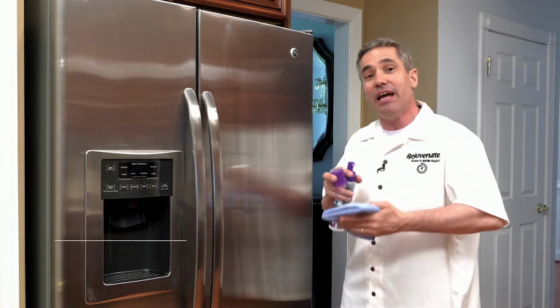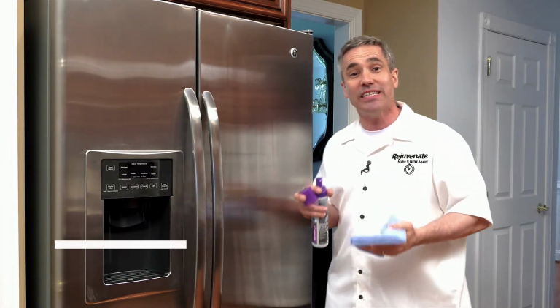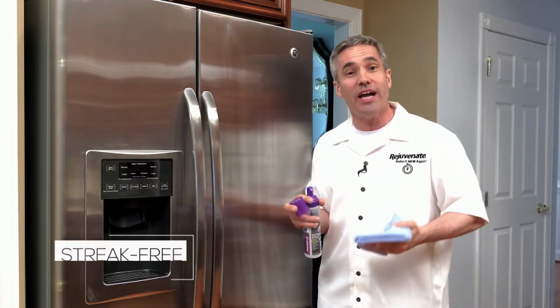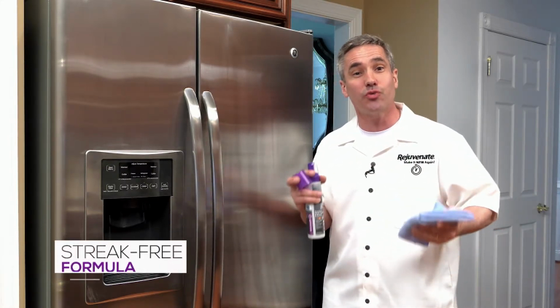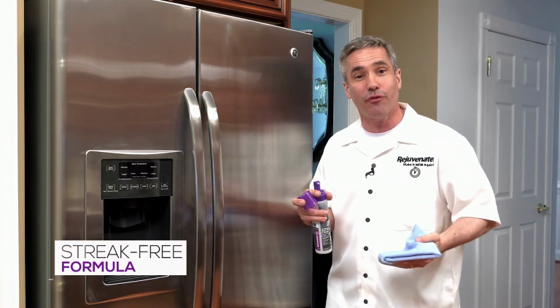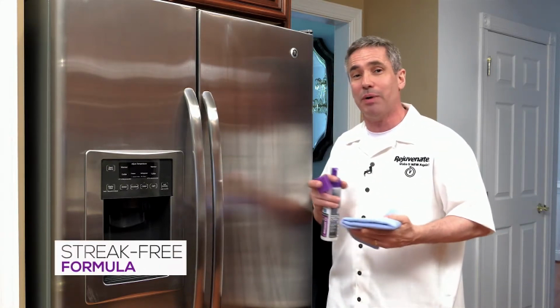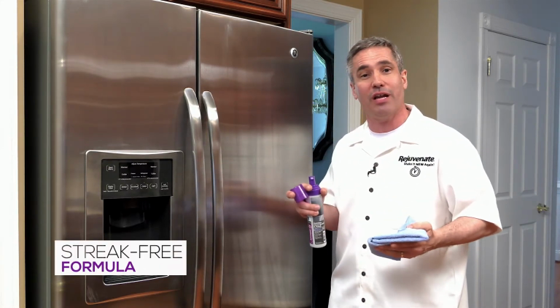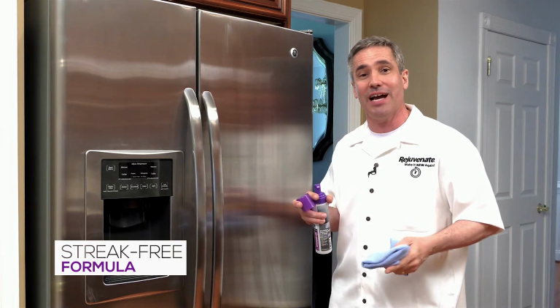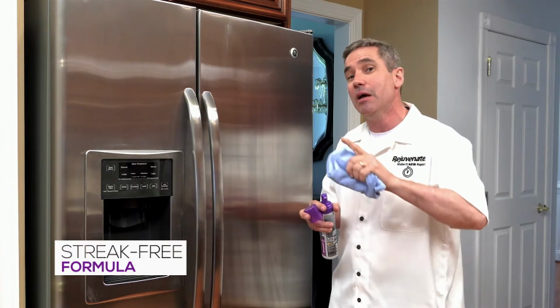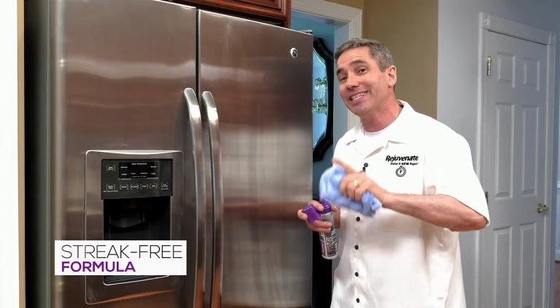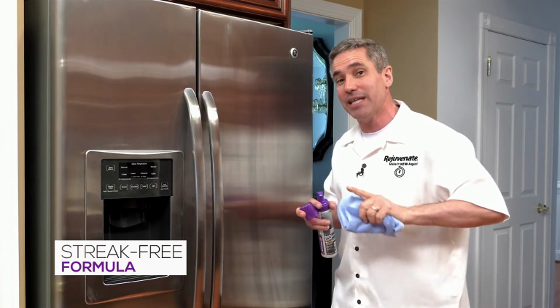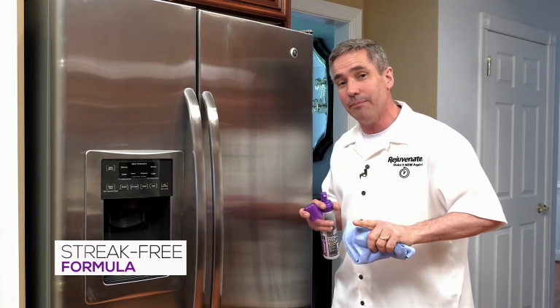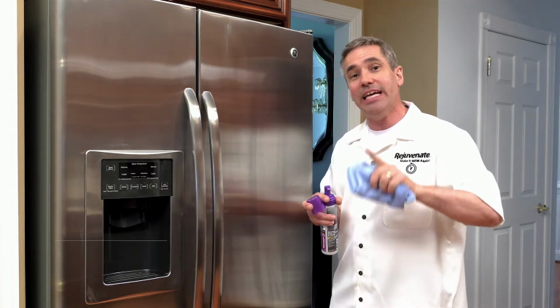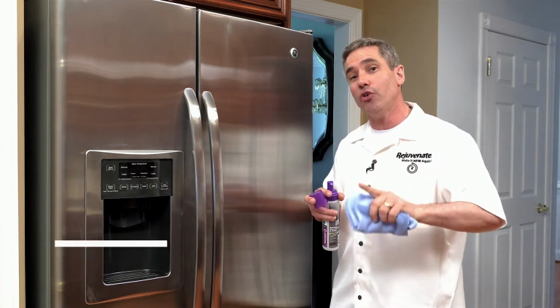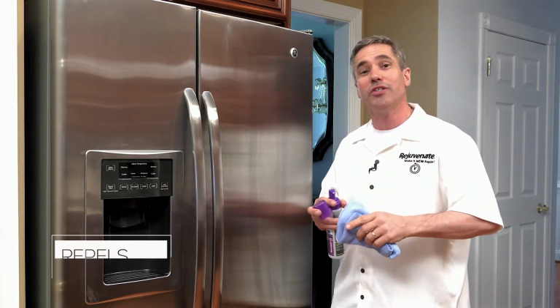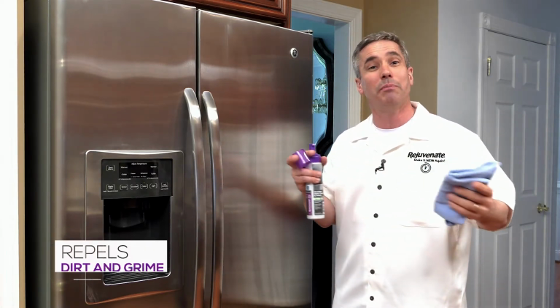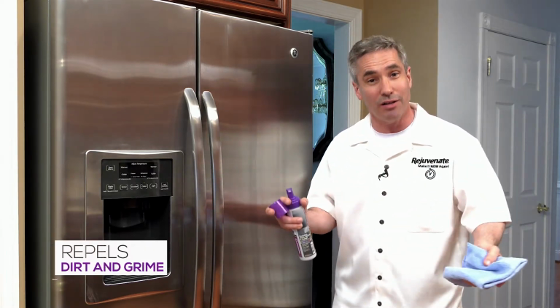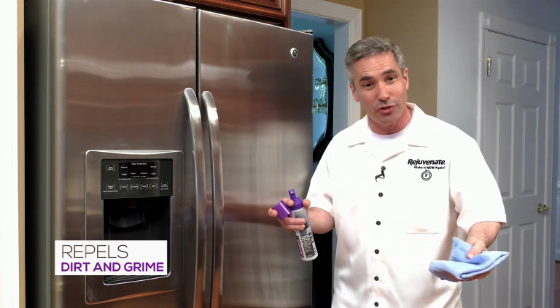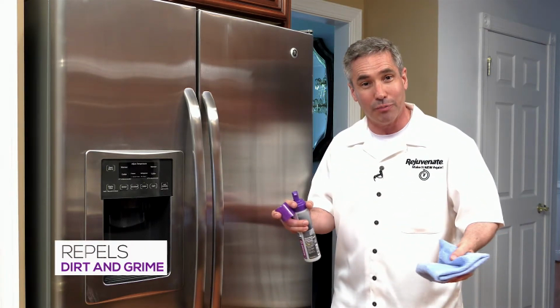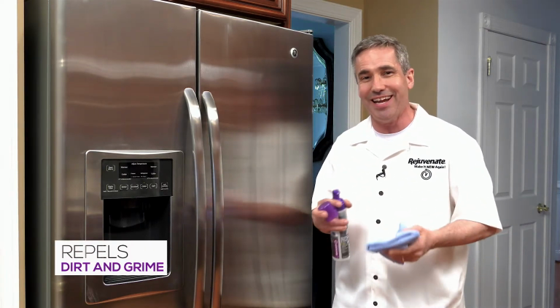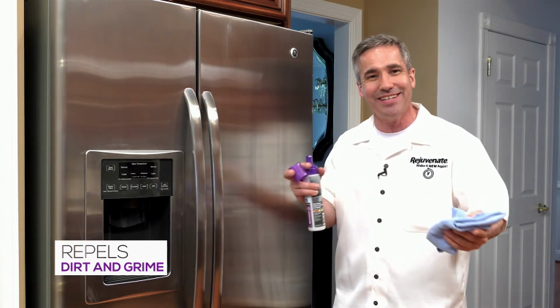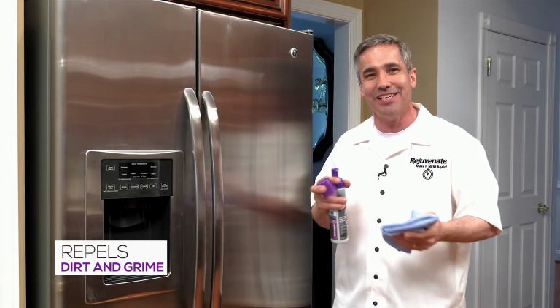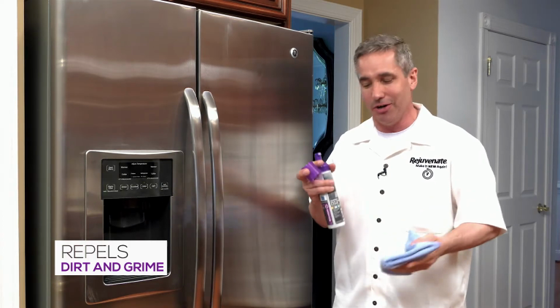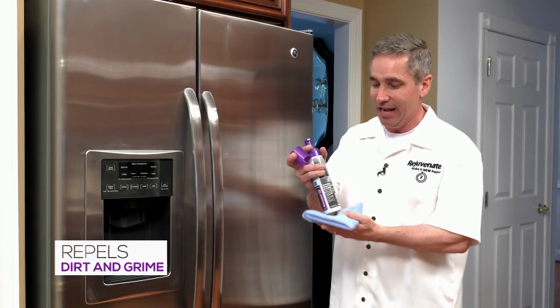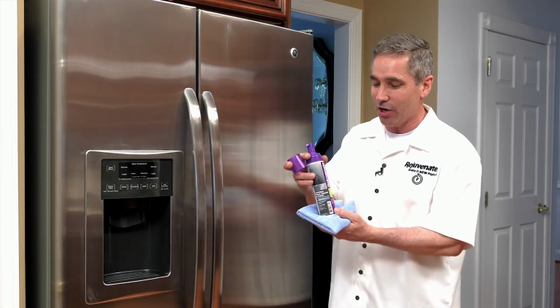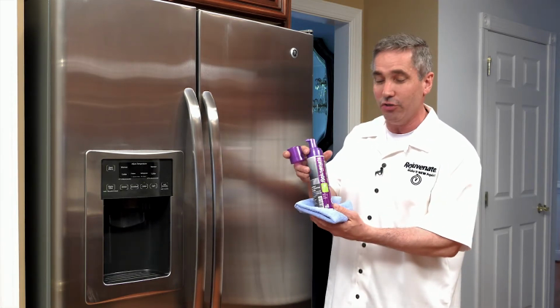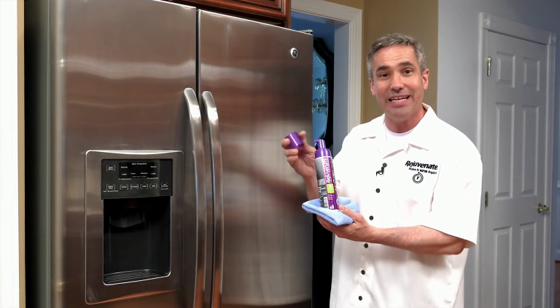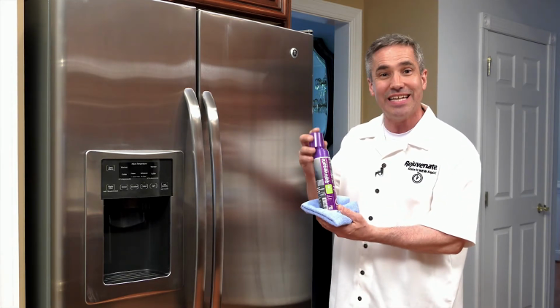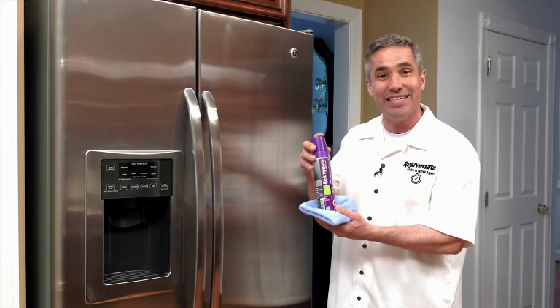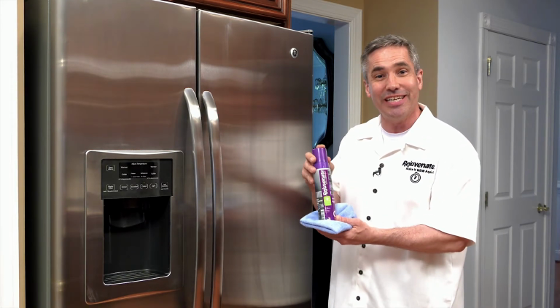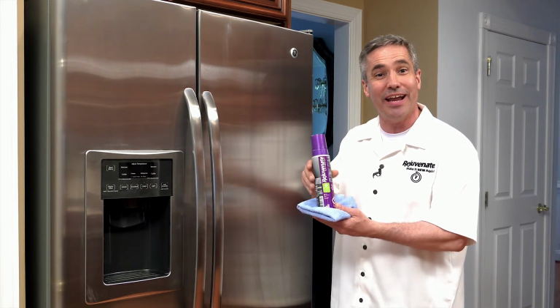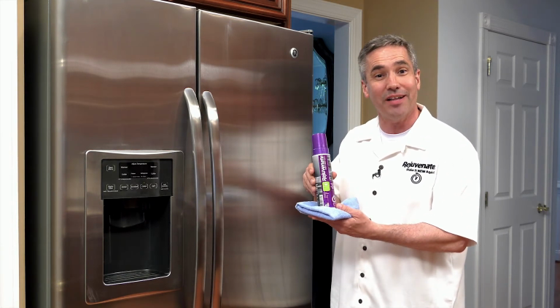It's going to dry streak-free and spot-free every time, but at the same time it's also going to repel future fingerprints, dust, and dirt. And that's our Rejuvenate stainless steel cleaner and polish.